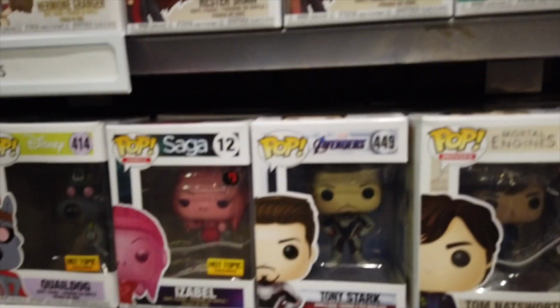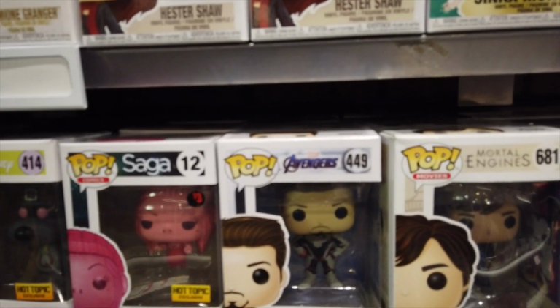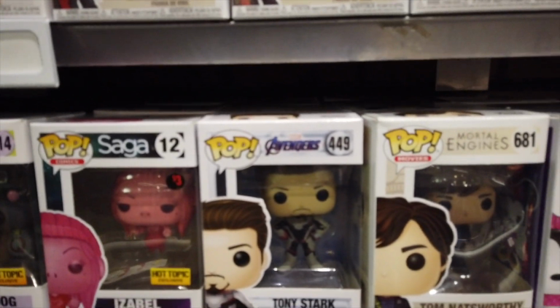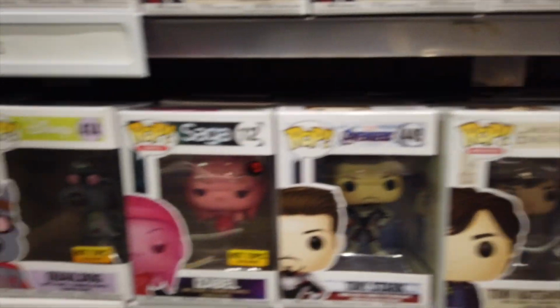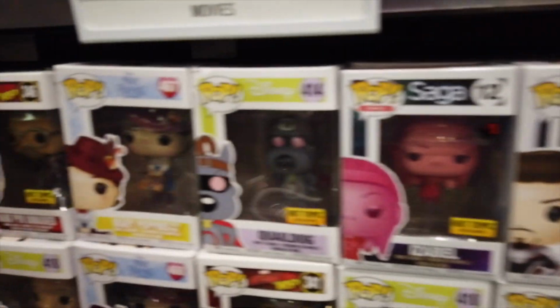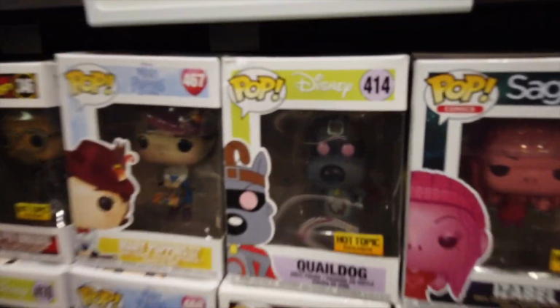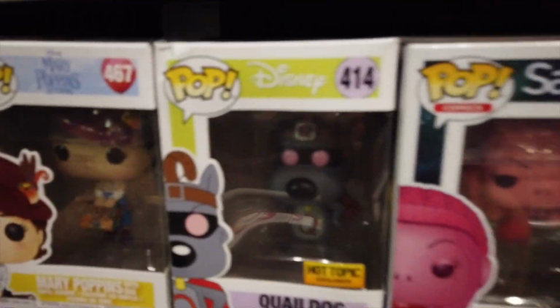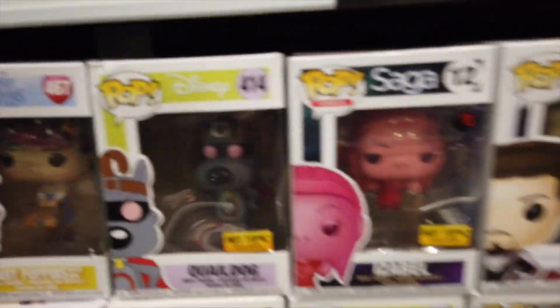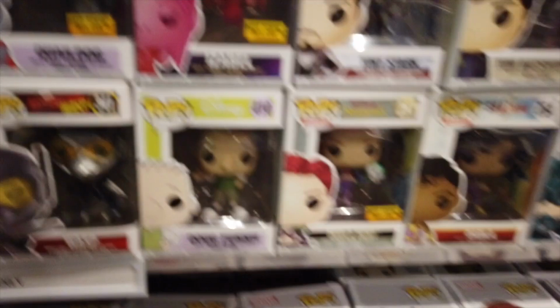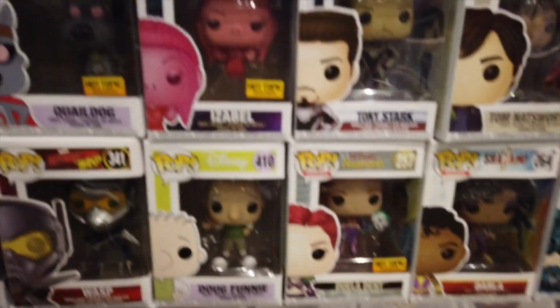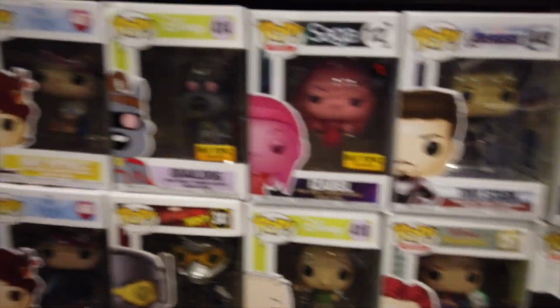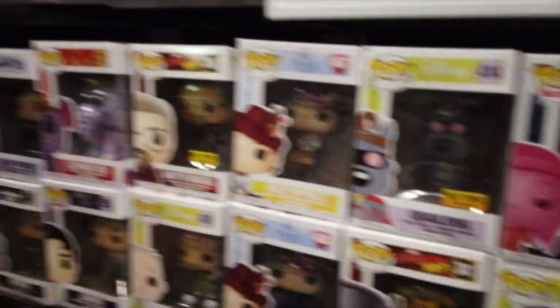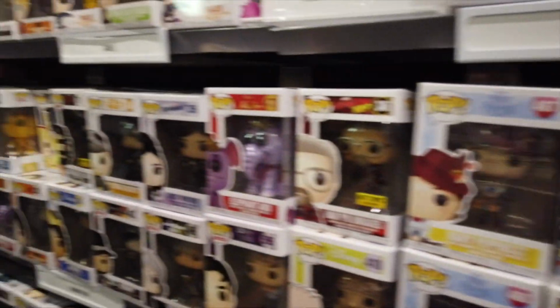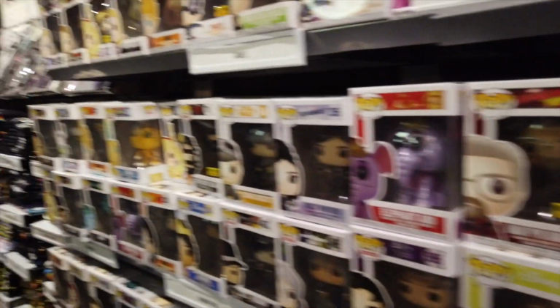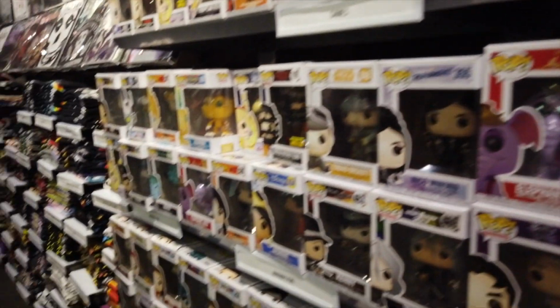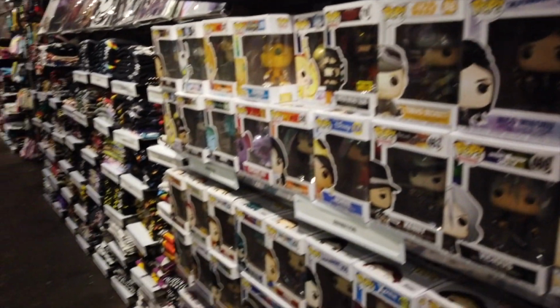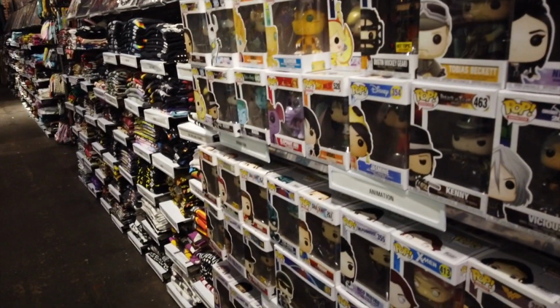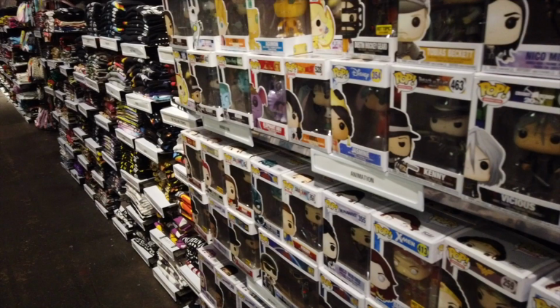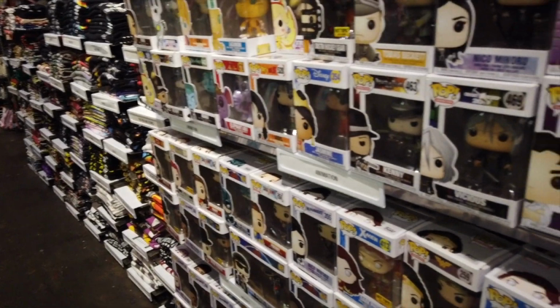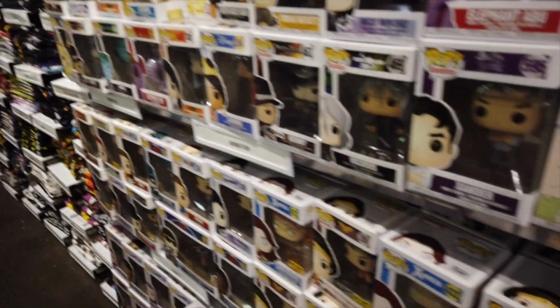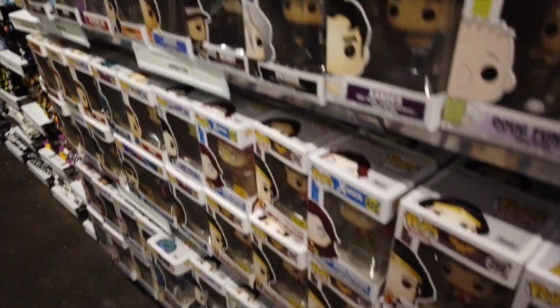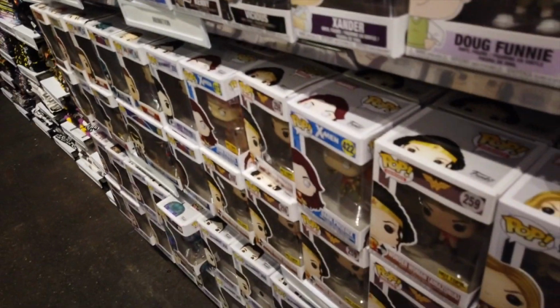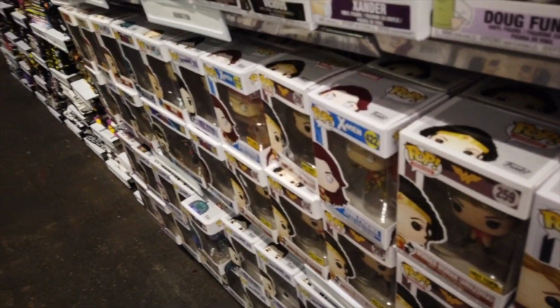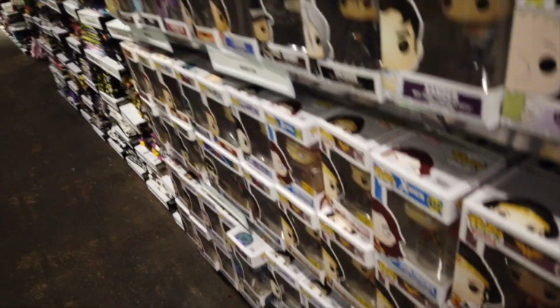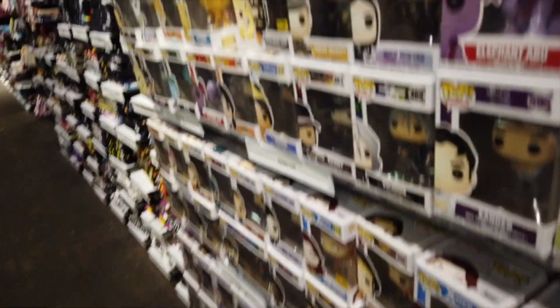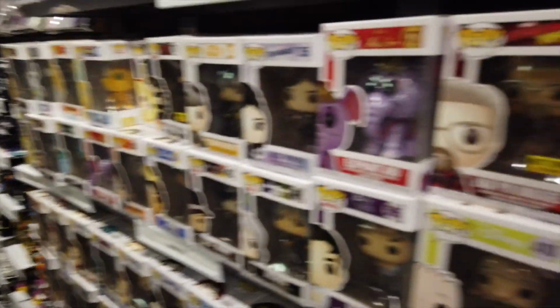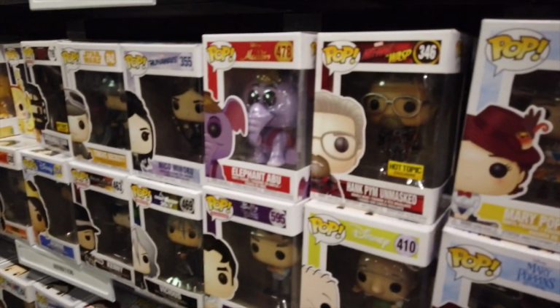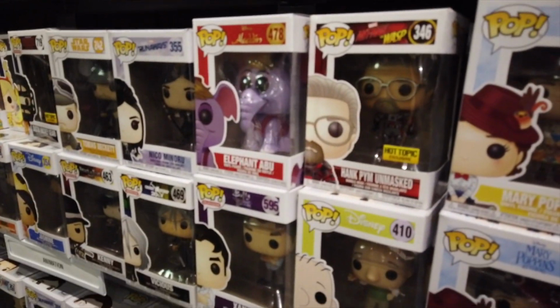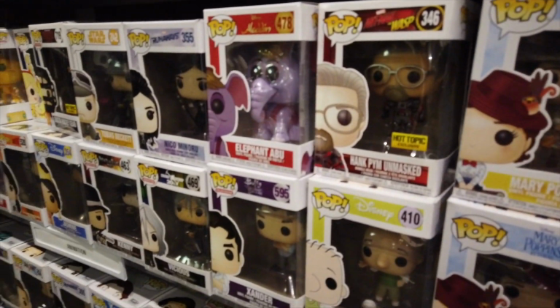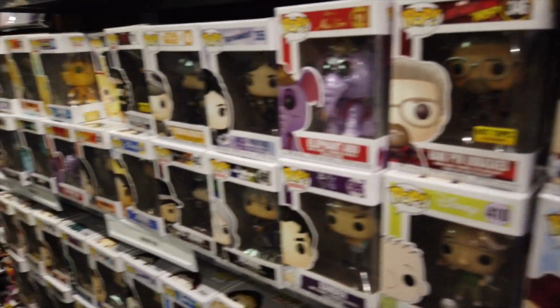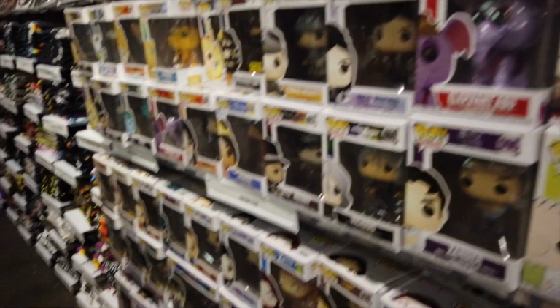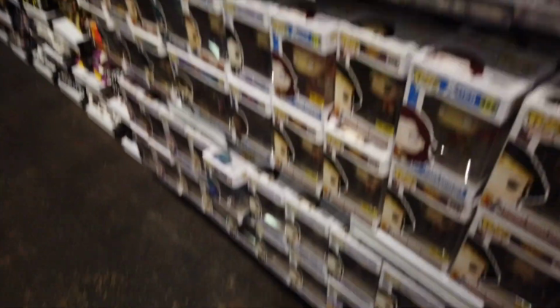We got Tony Stark here. Do you want it? If you get it with the glow in the dark - with the glow that would be great. Not the regular one?